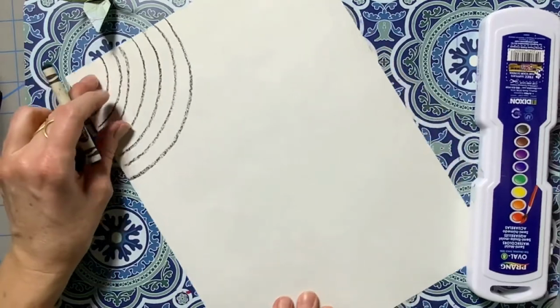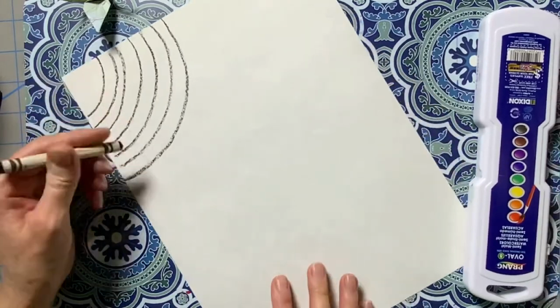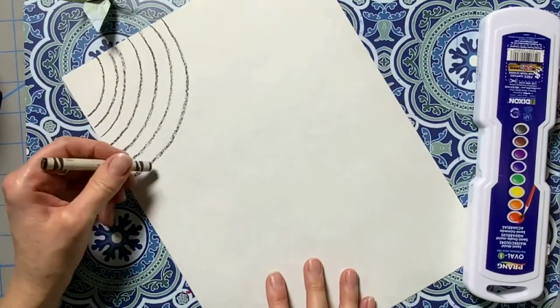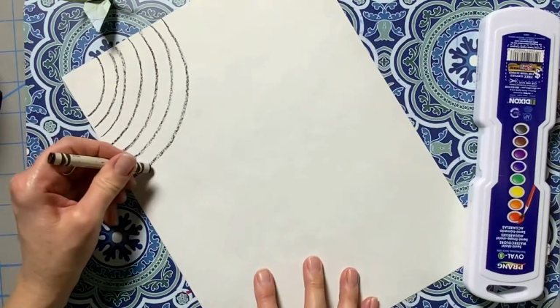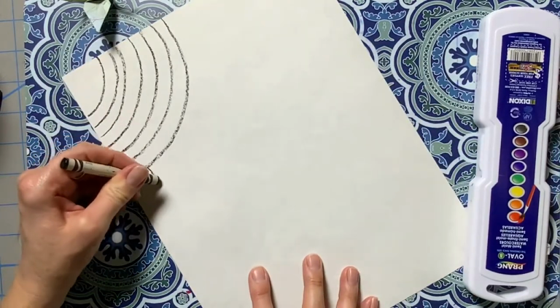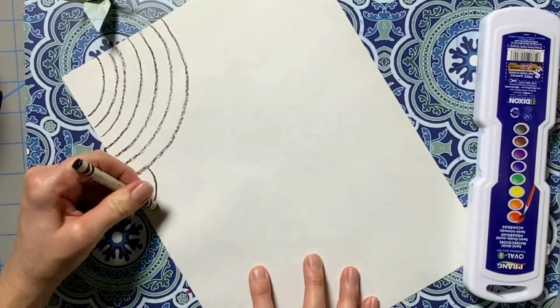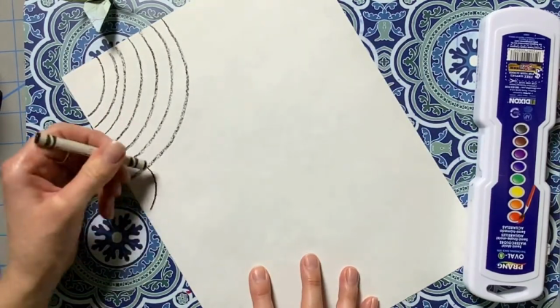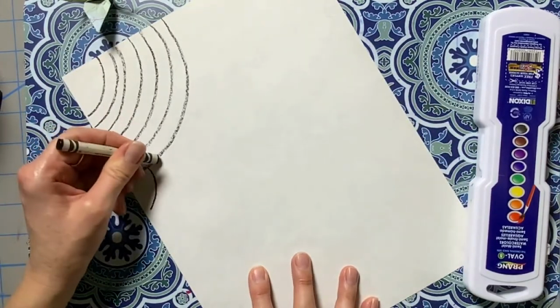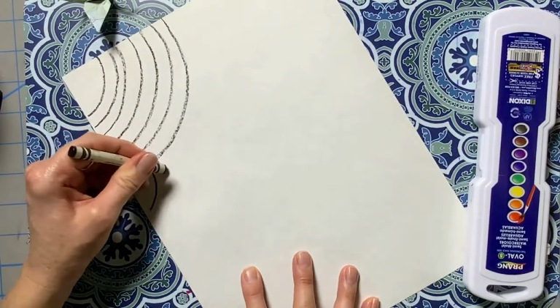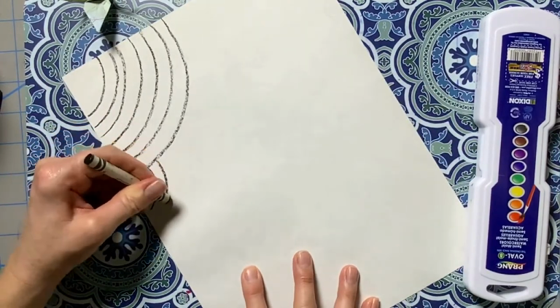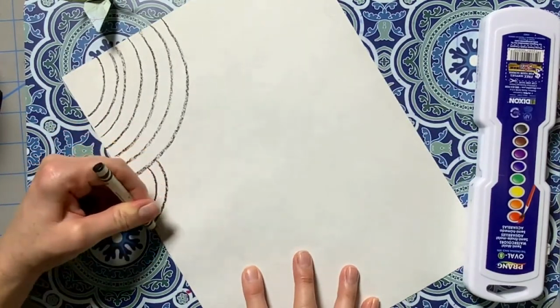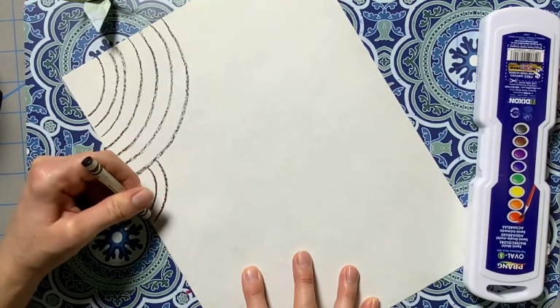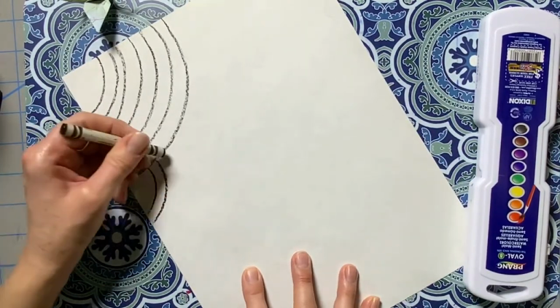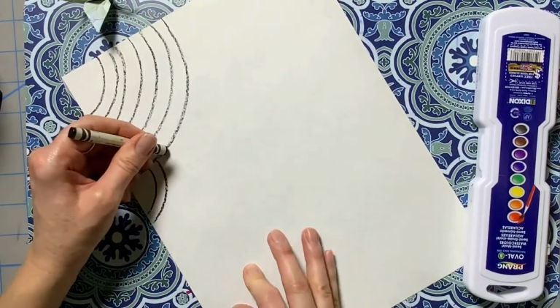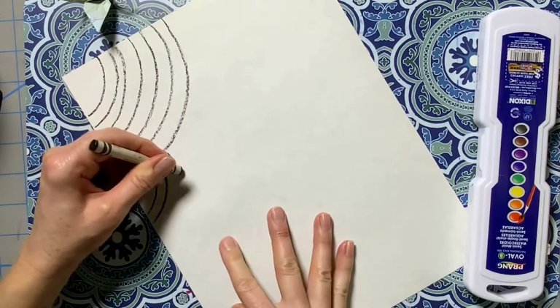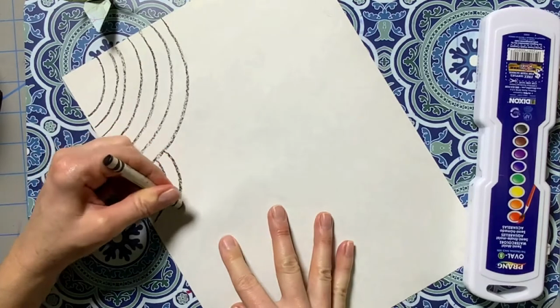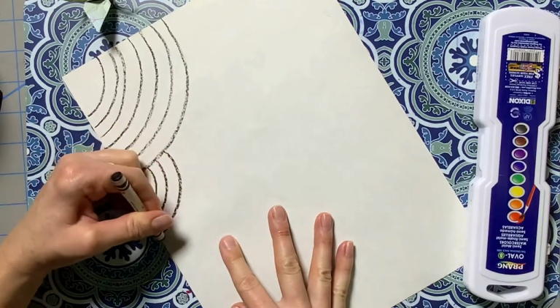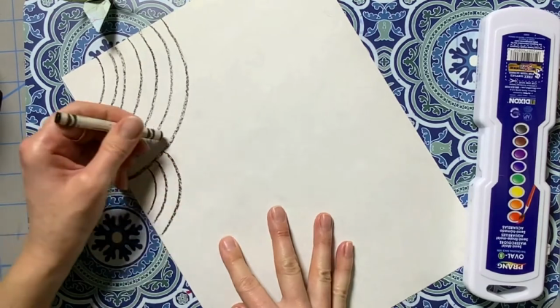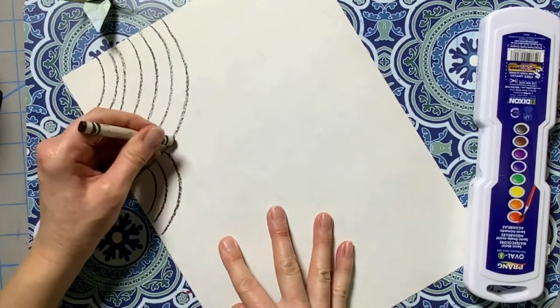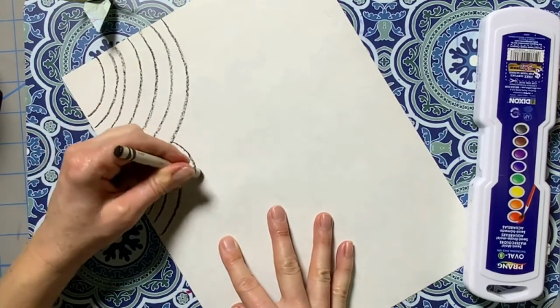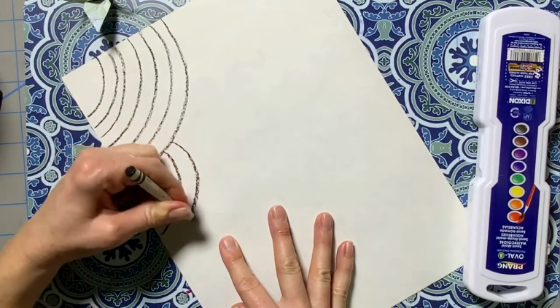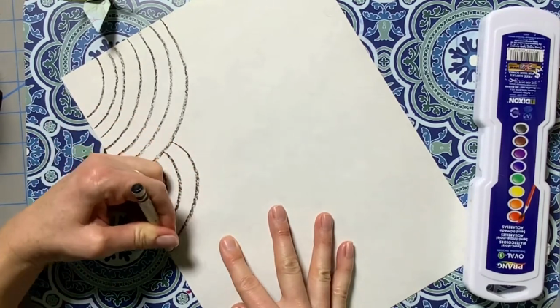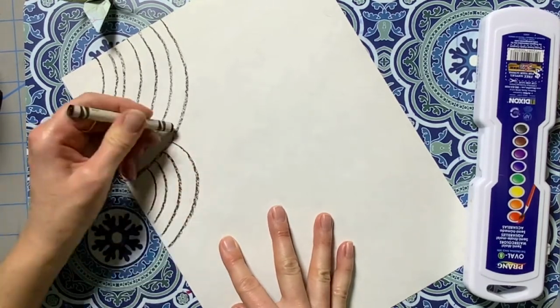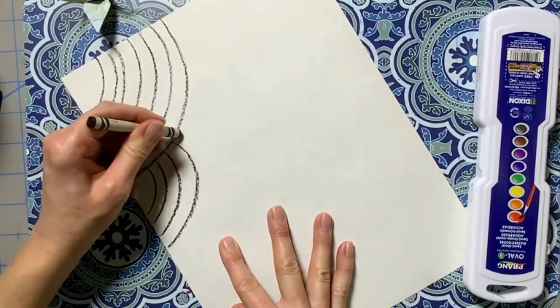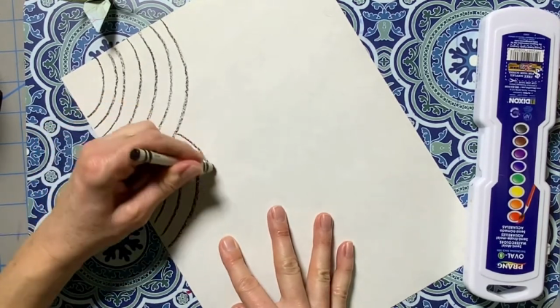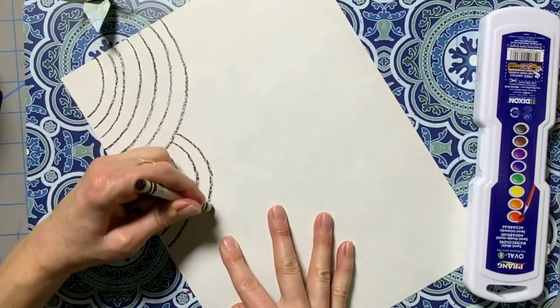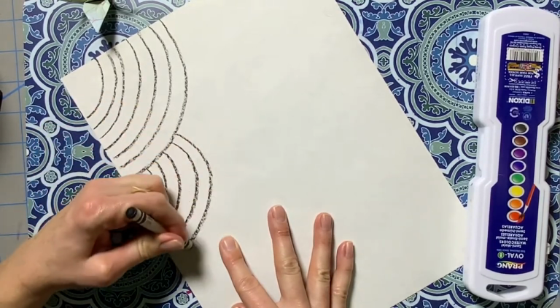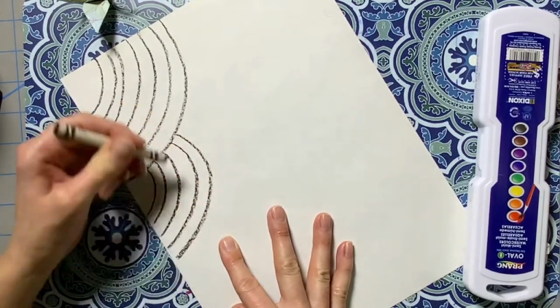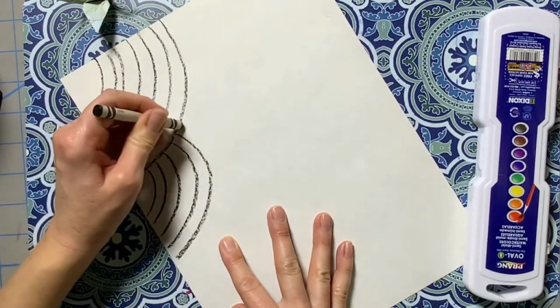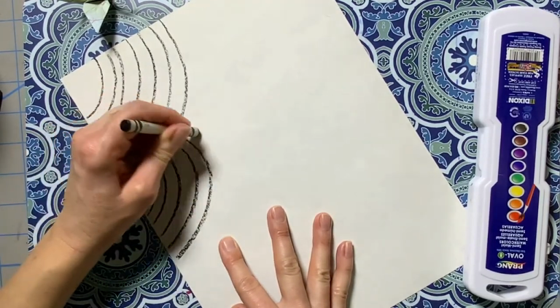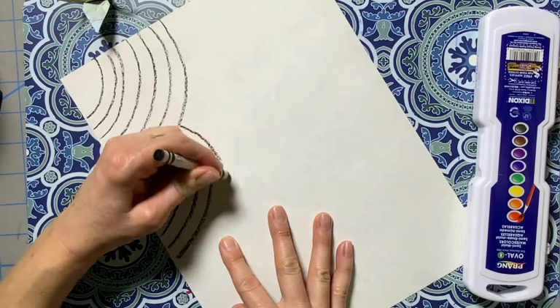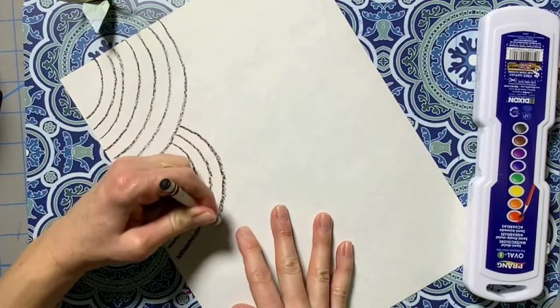I'm going to turn my paper and plan another rainbow. I'm going to keep turning and adding rainbows until I fill my paper and create an interesting design.